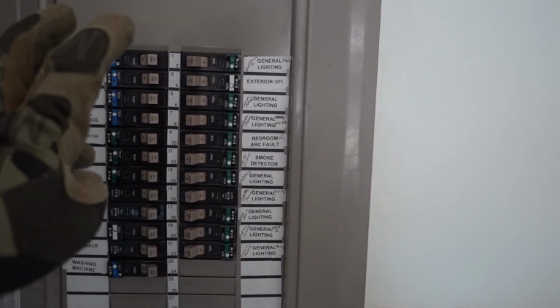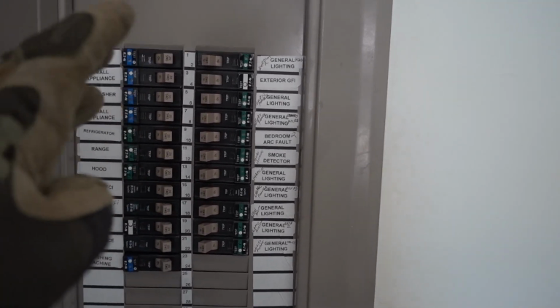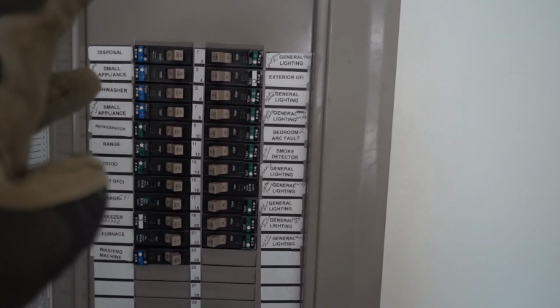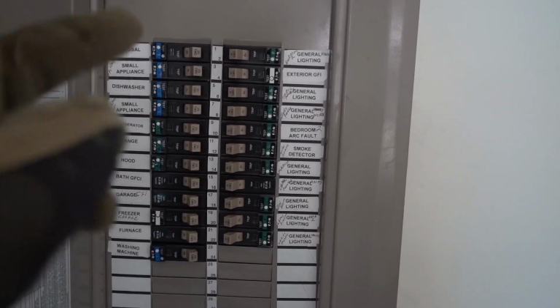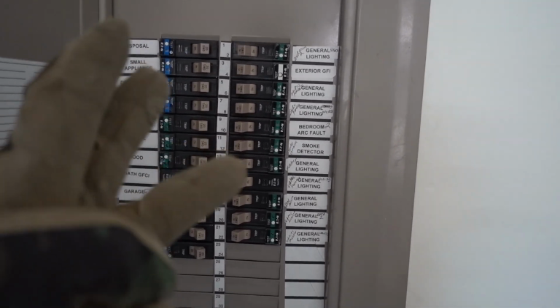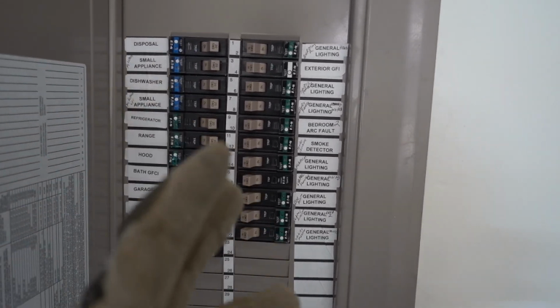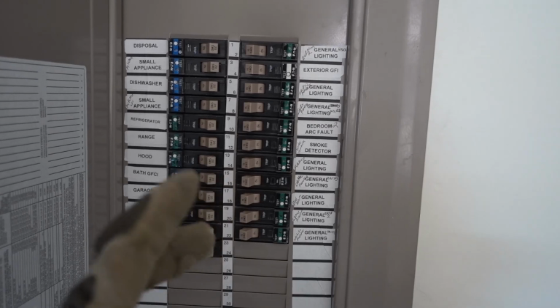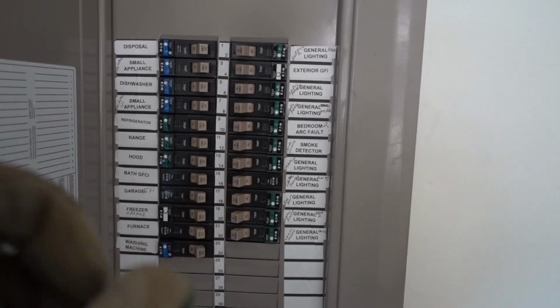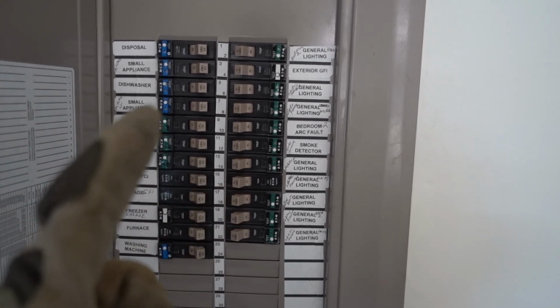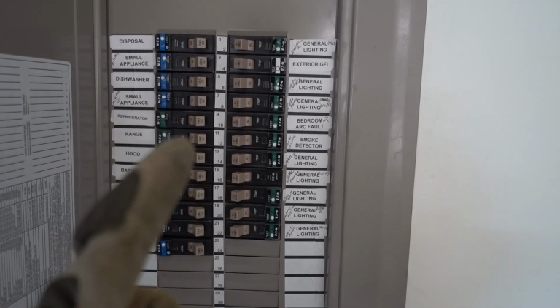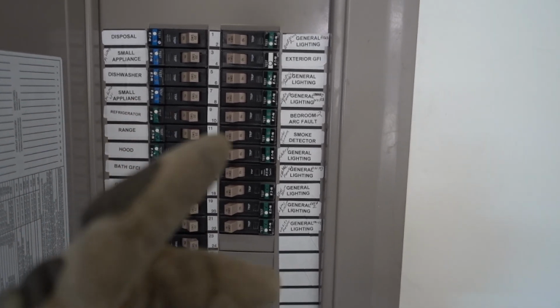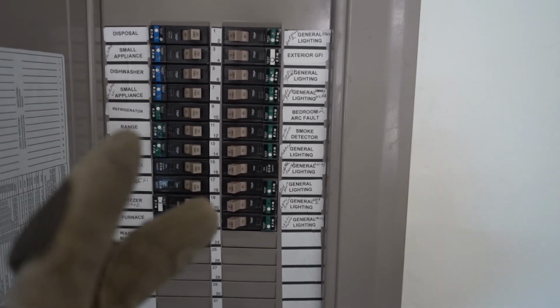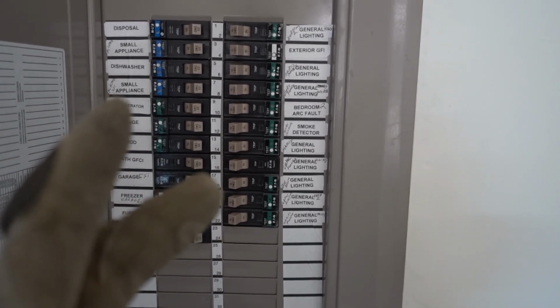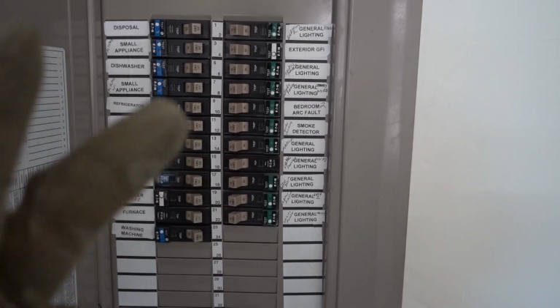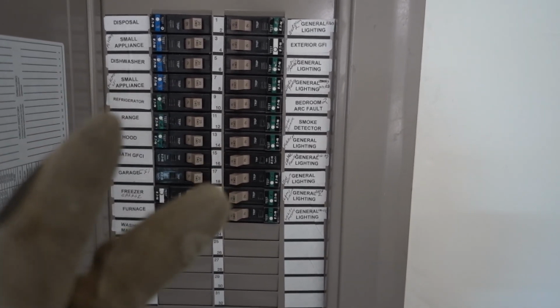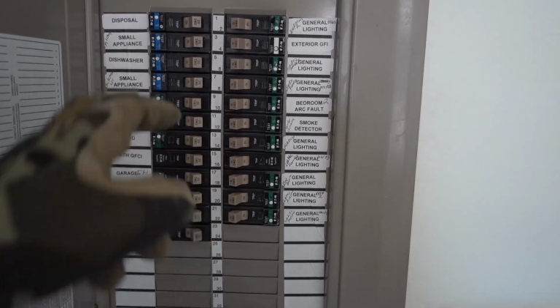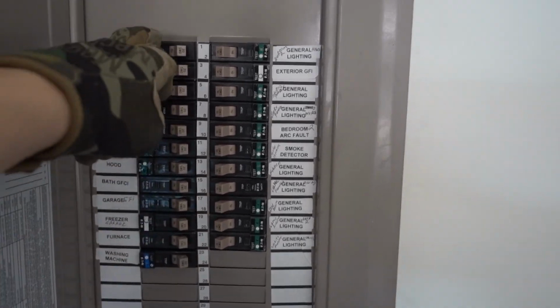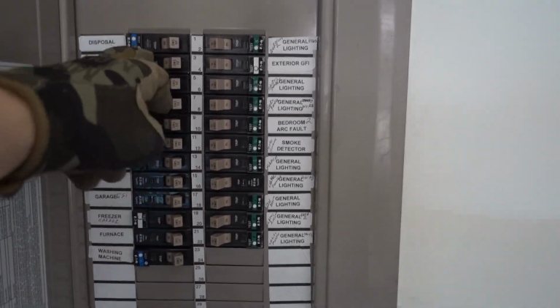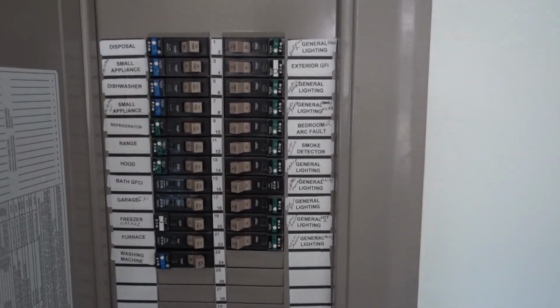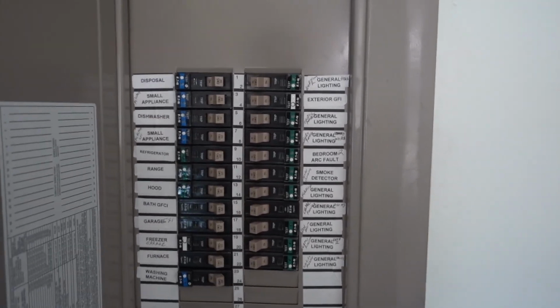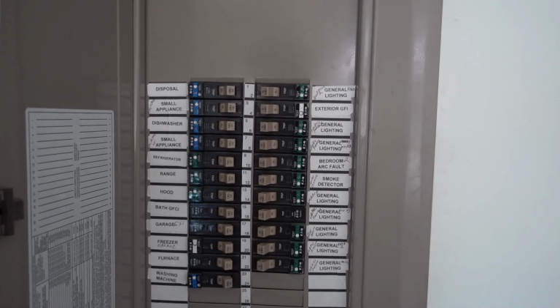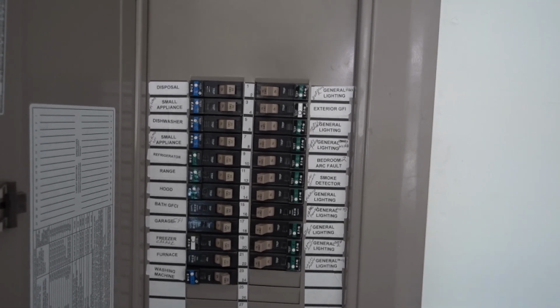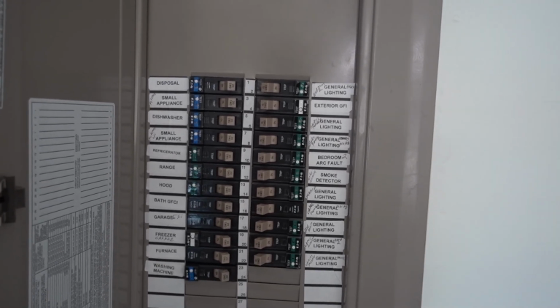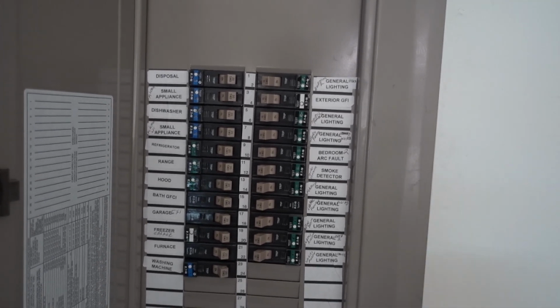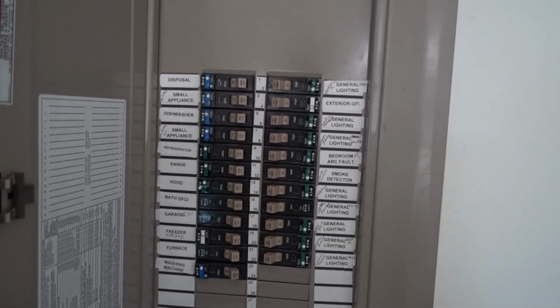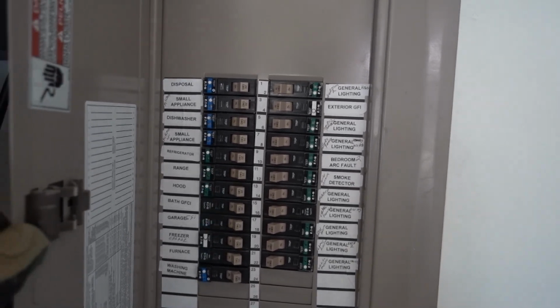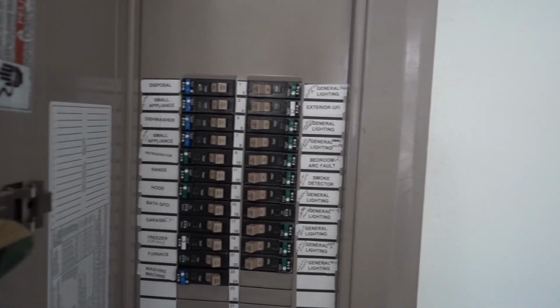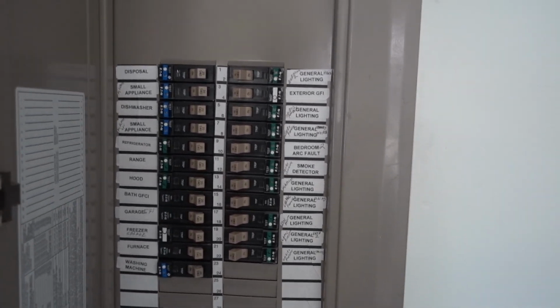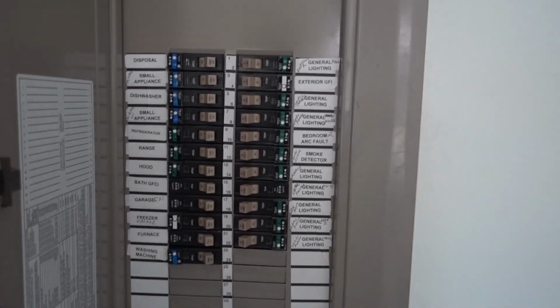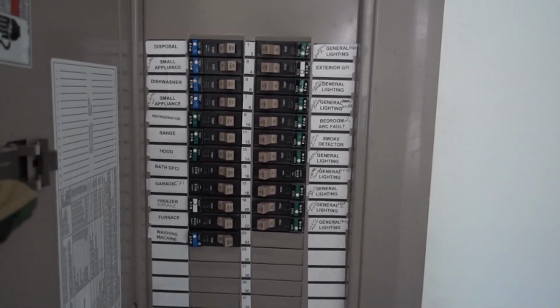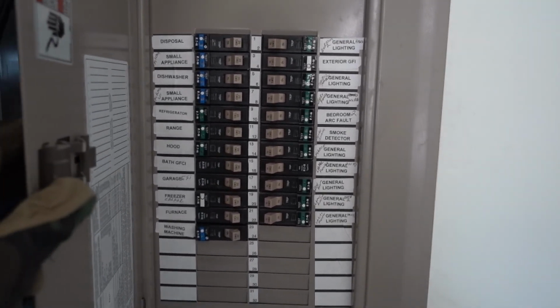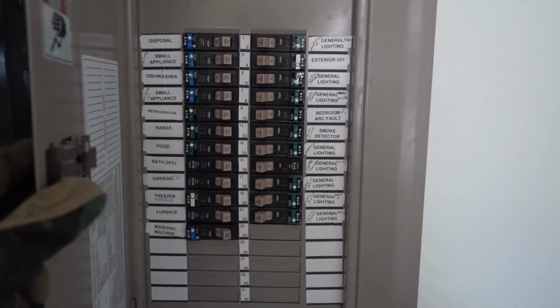So far I've had to replace three of these breakers. Luckily one was under warranty, one I called somebody out for, and this is the third one that I did myself. If you guys aren't subscribed yet, make sure you subscribe.